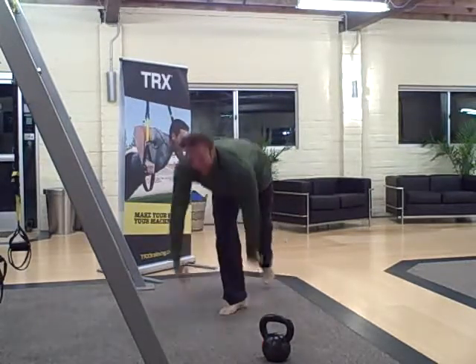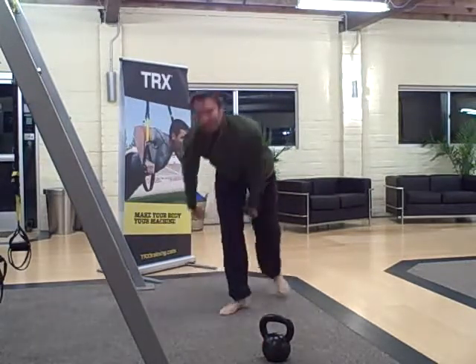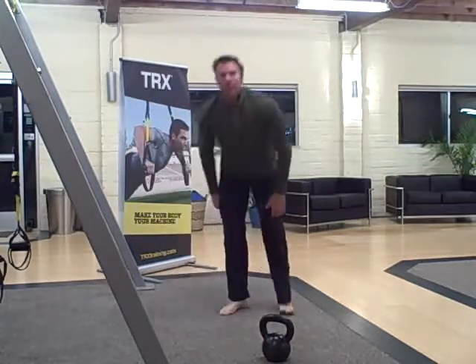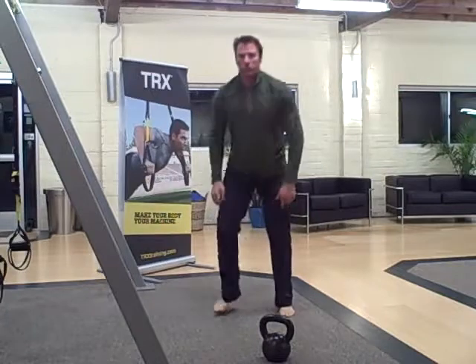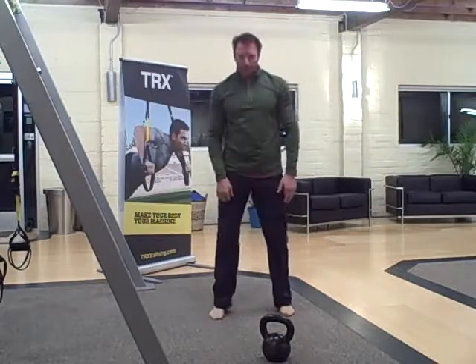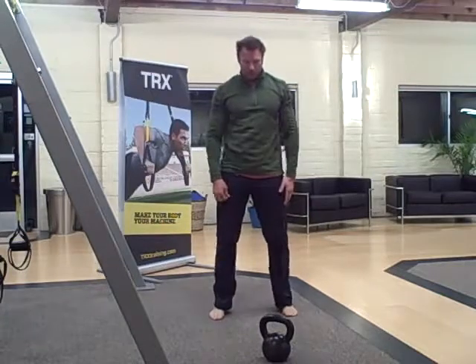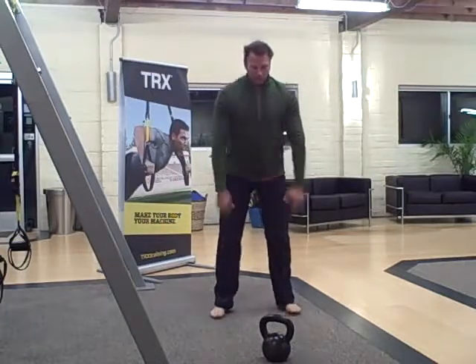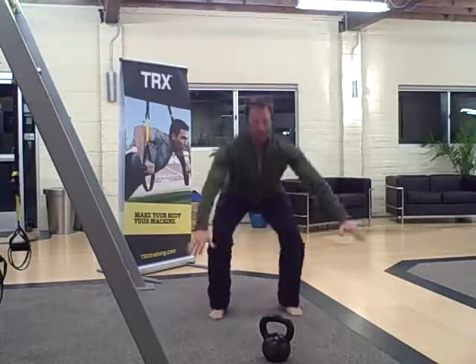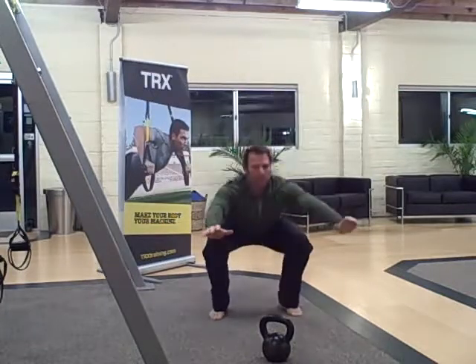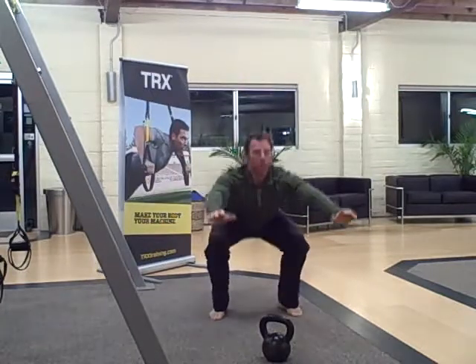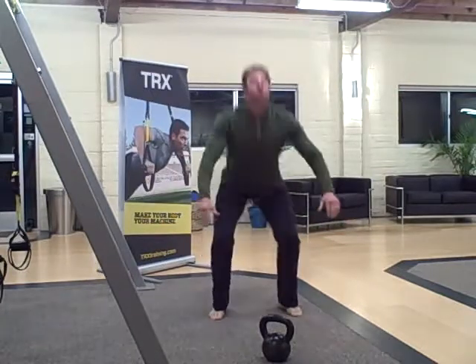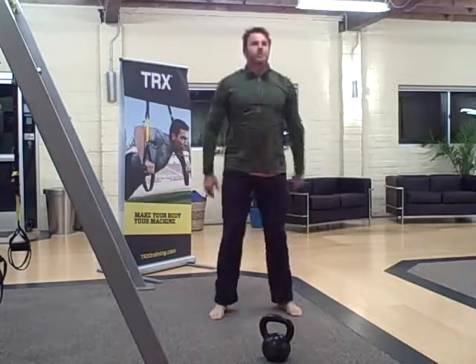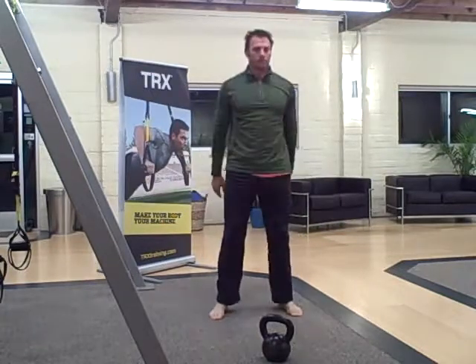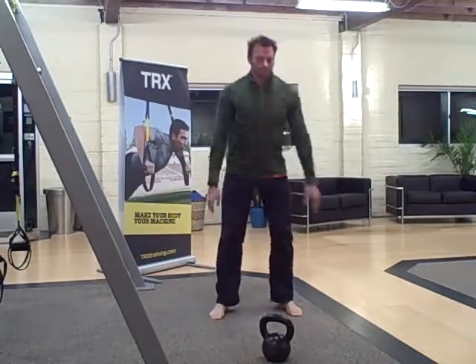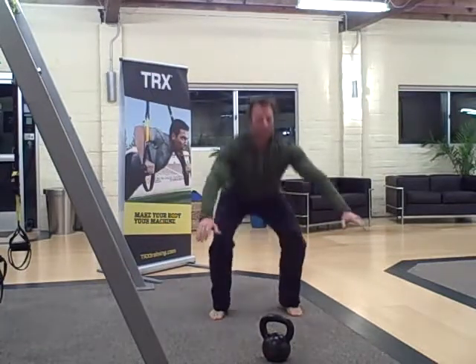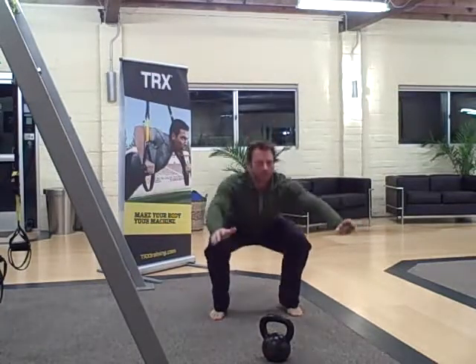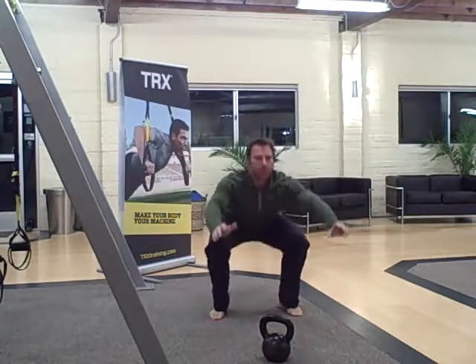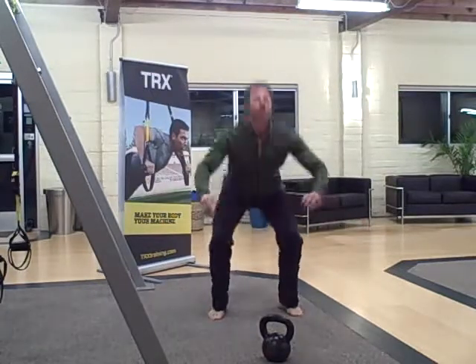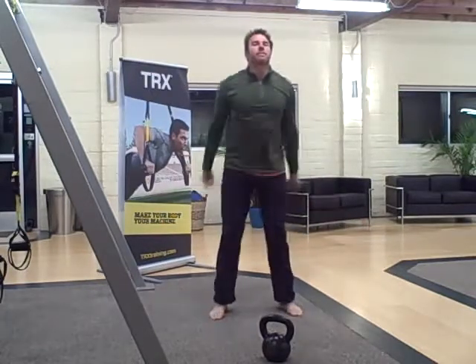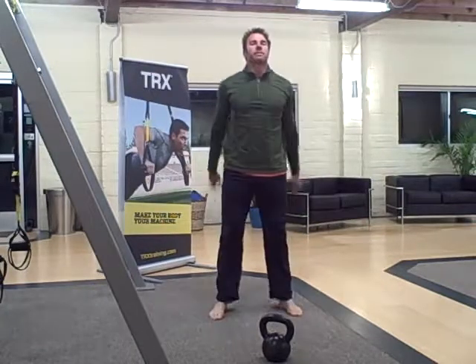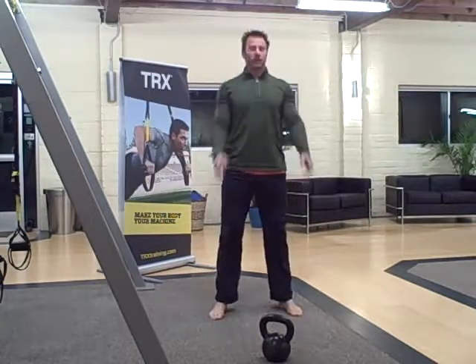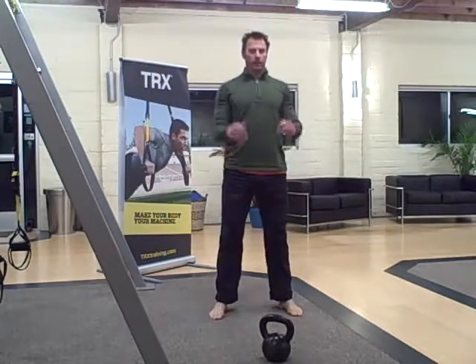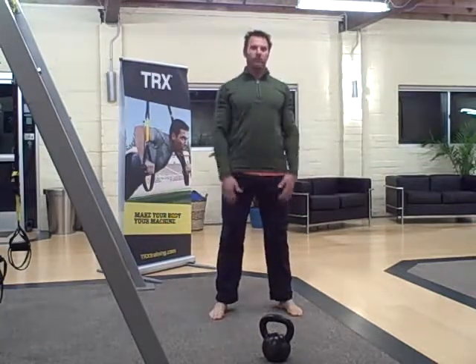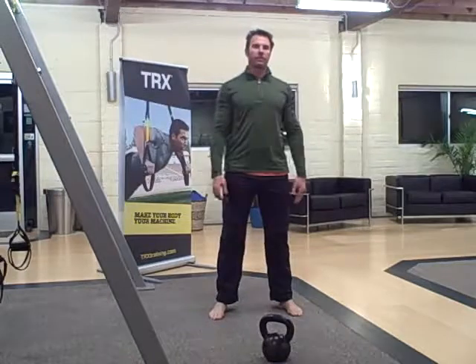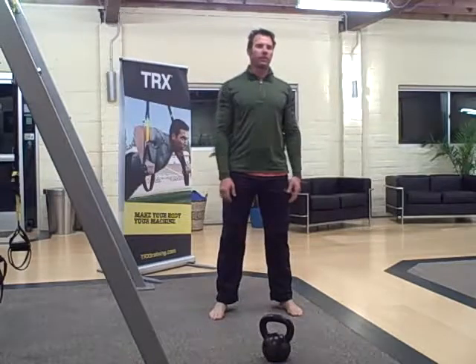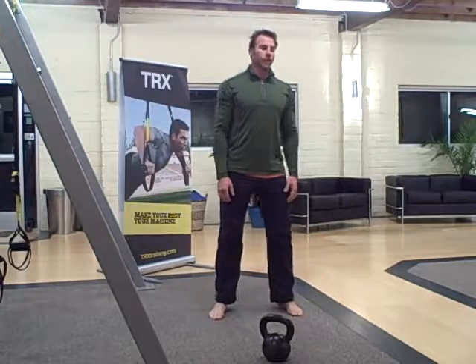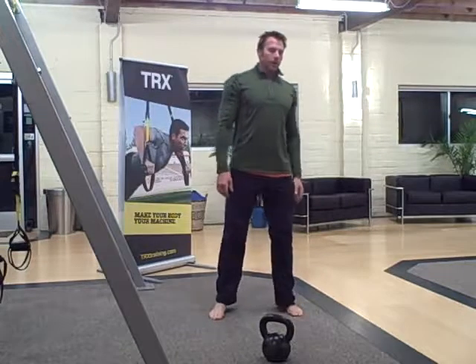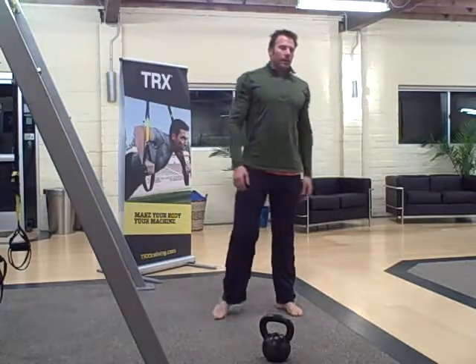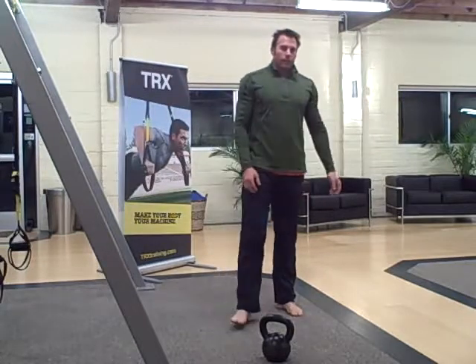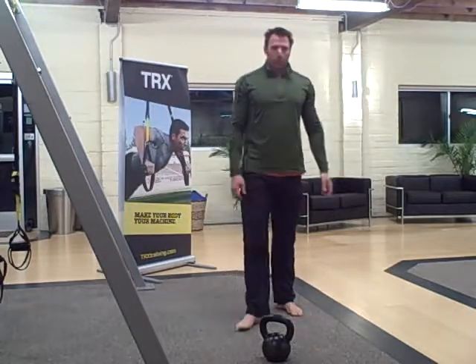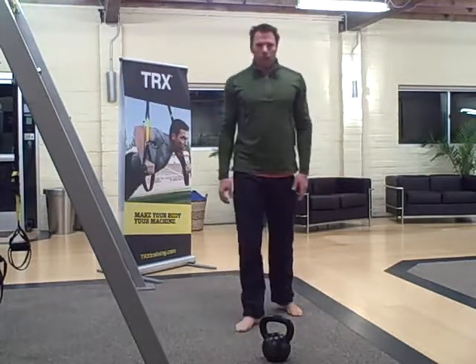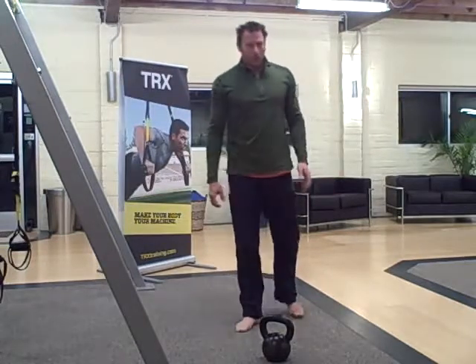And then squats — five, ten, fifteen — for ten rounds.